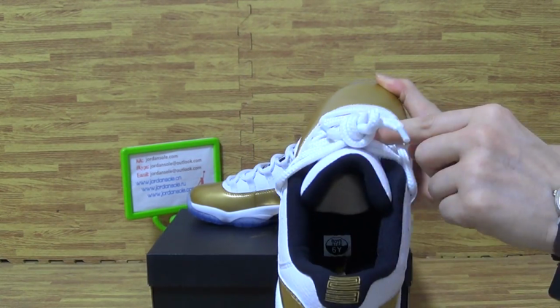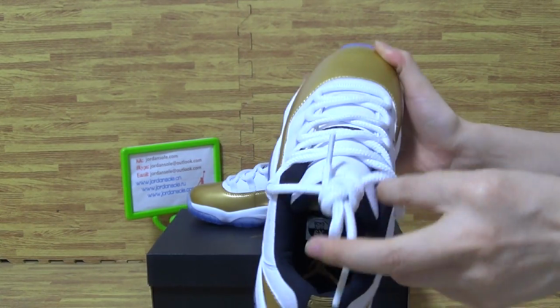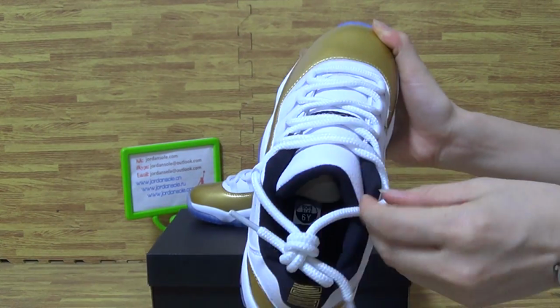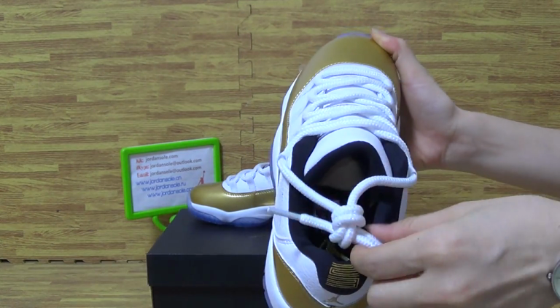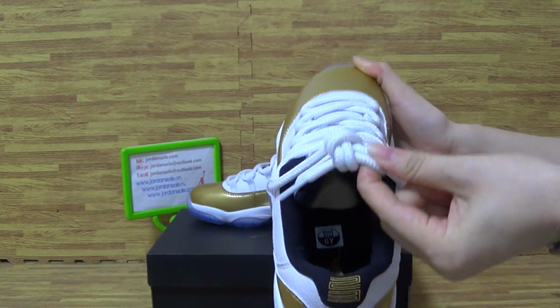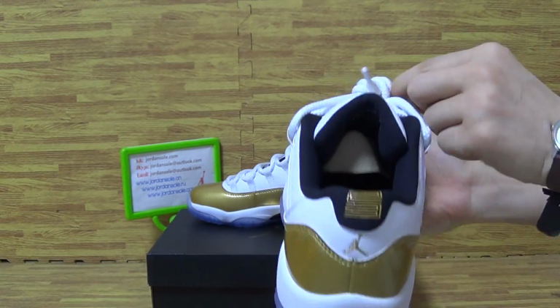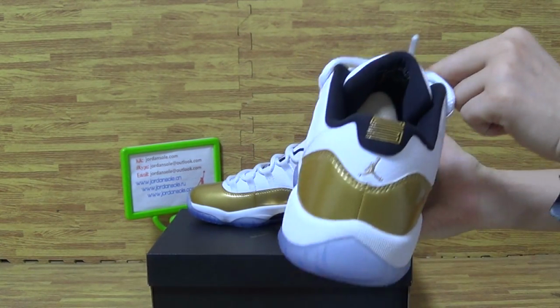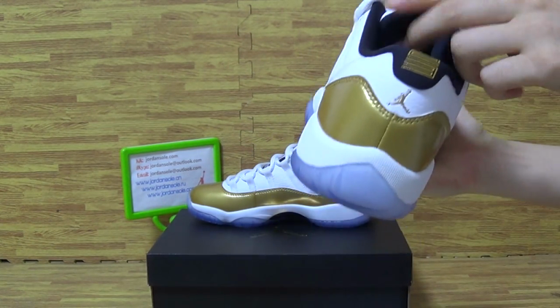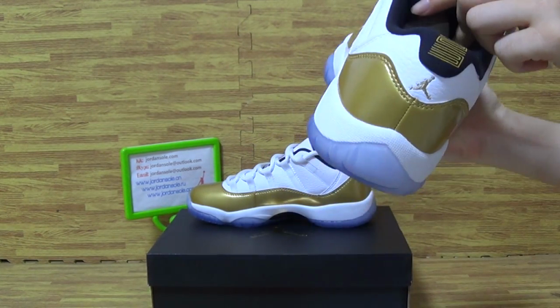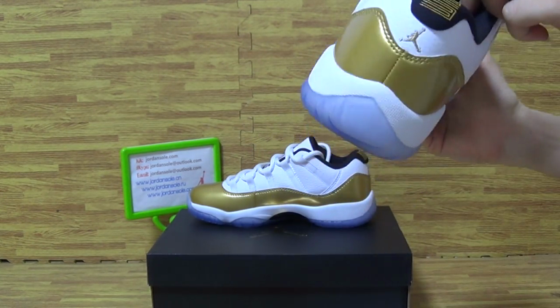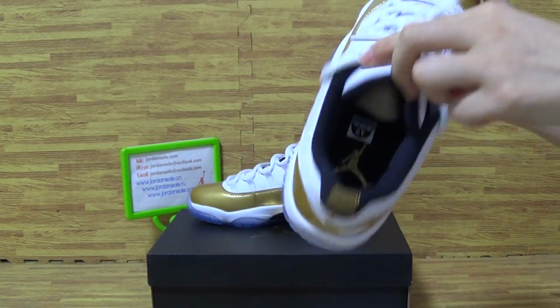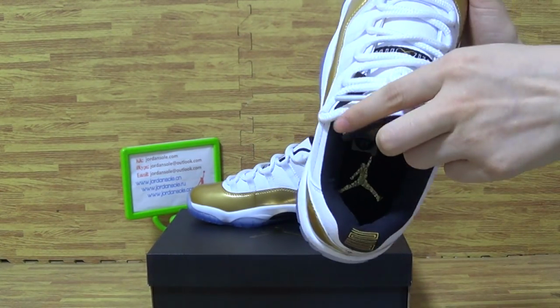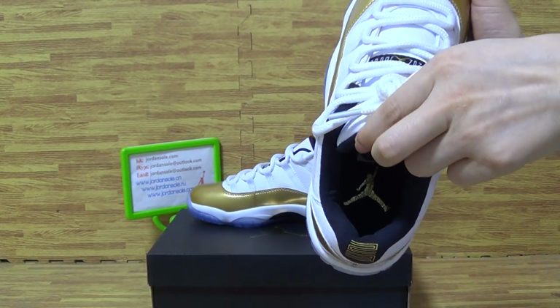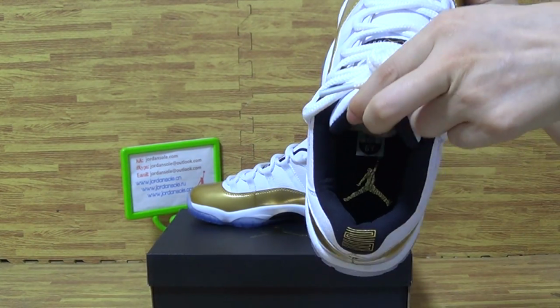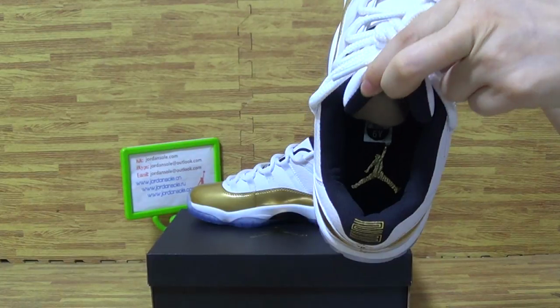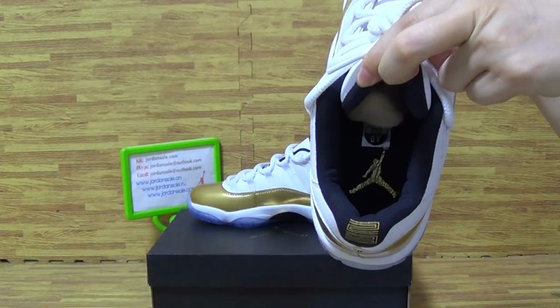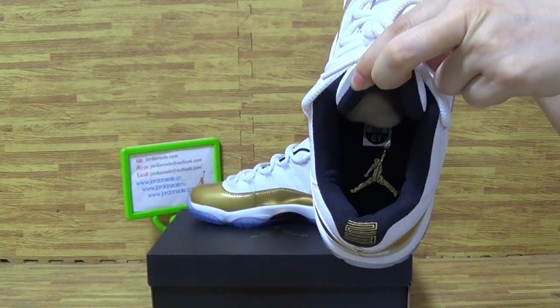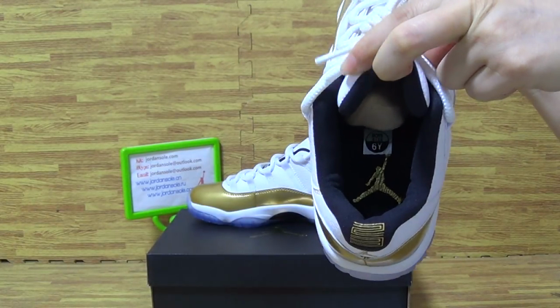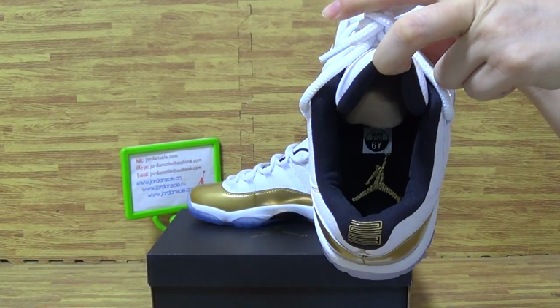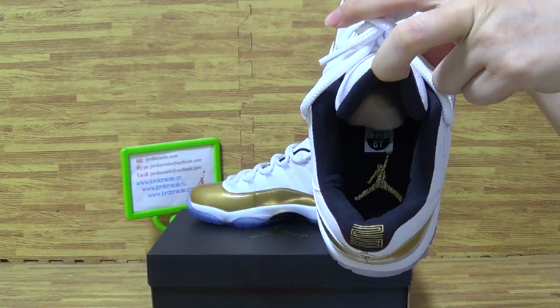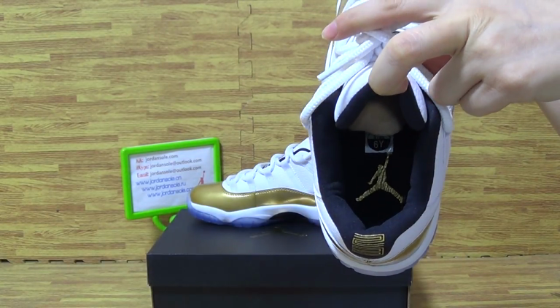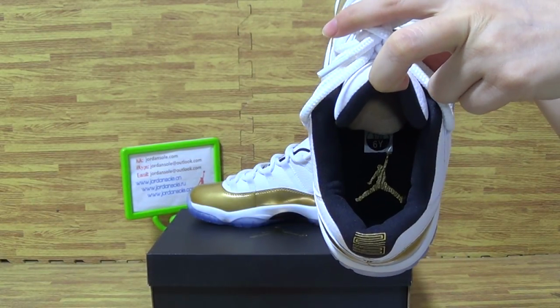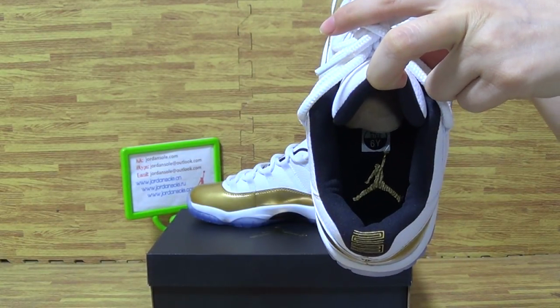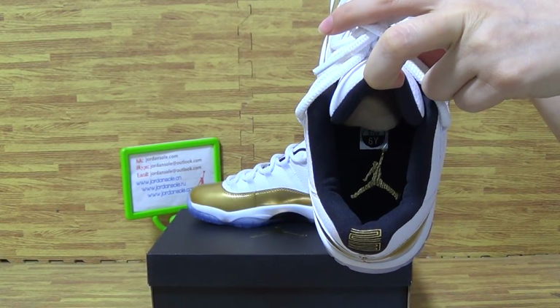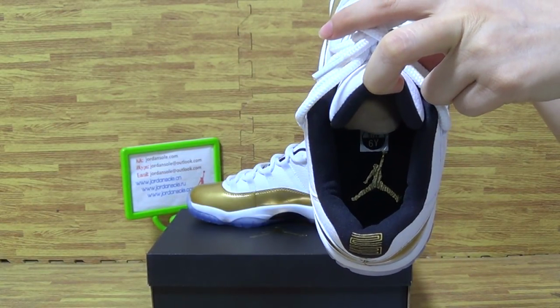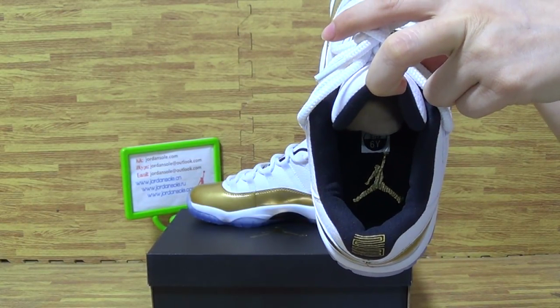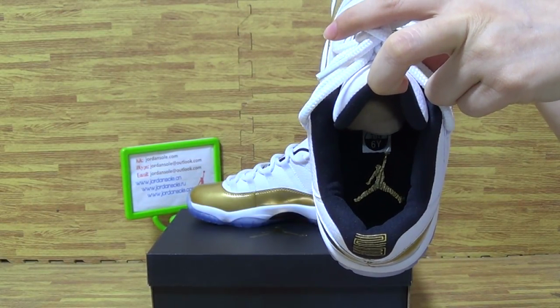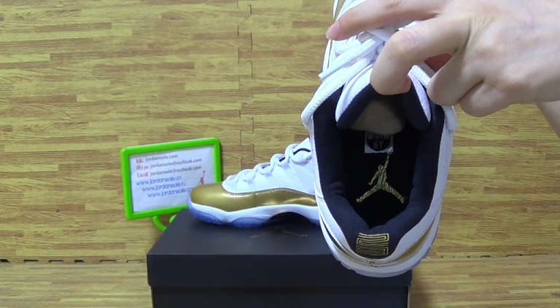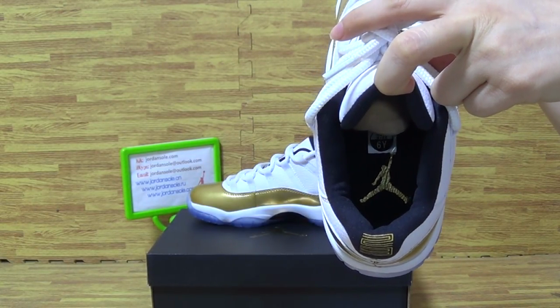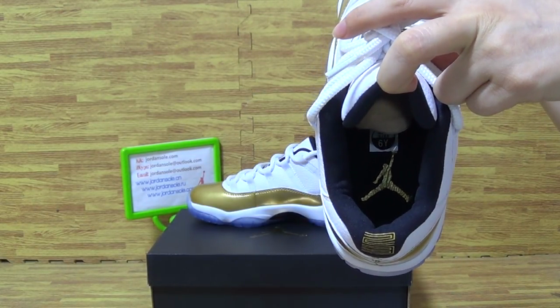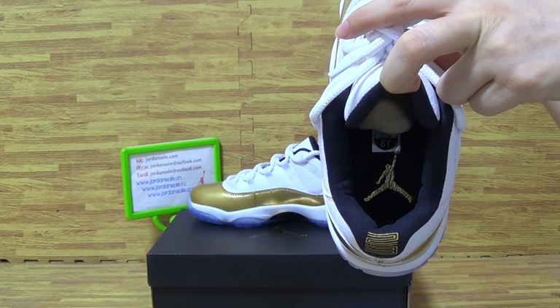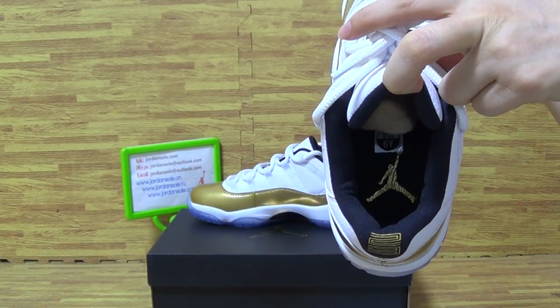The white shoe days. And also, the insole is the same — metallic gold Jumpman.